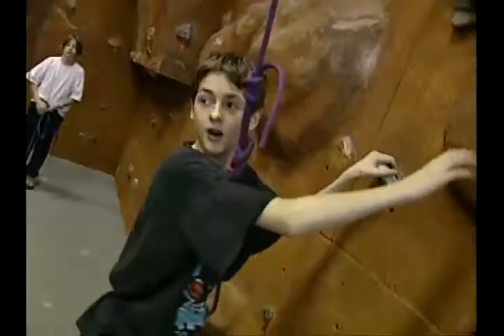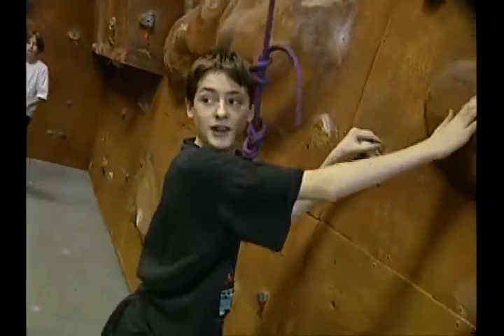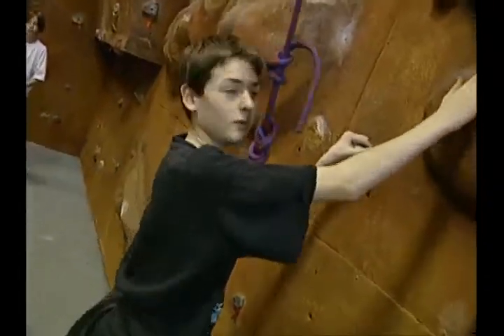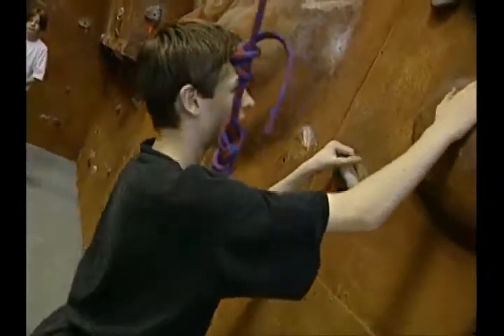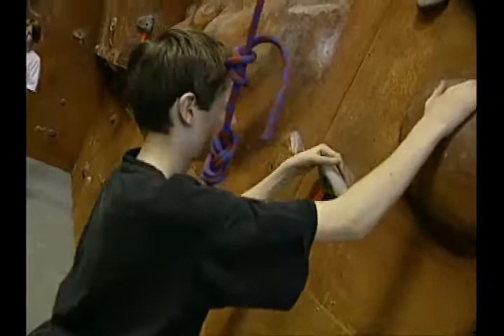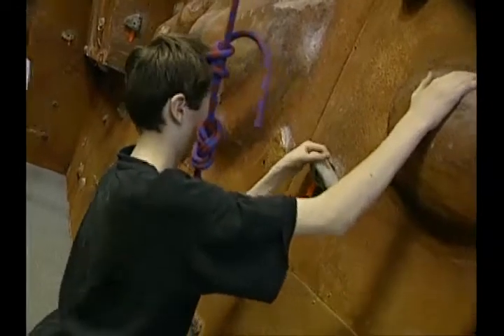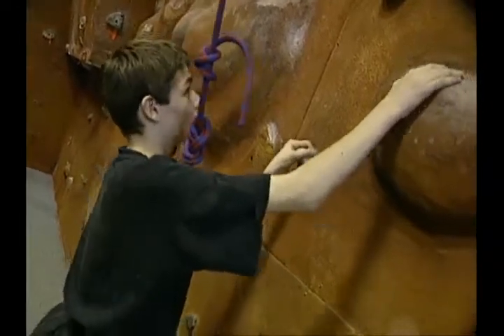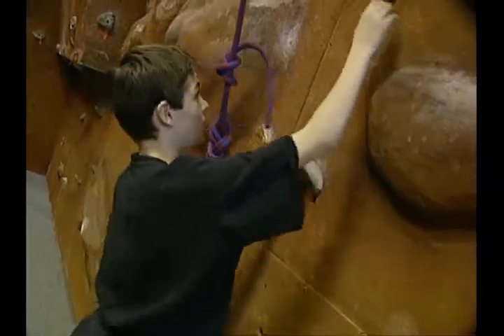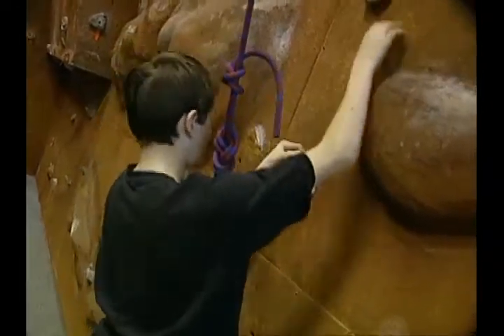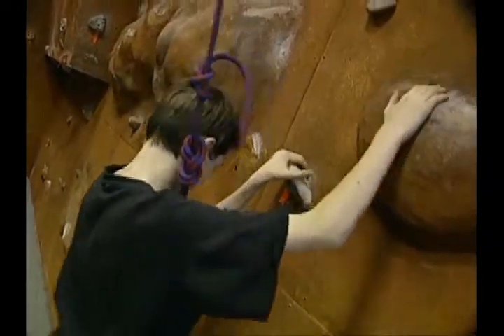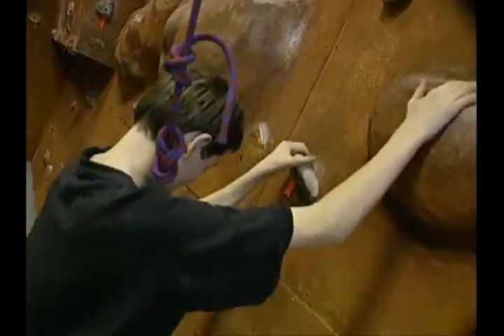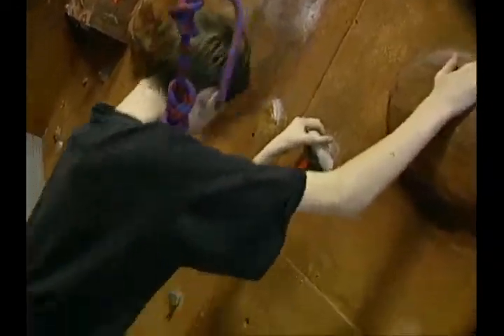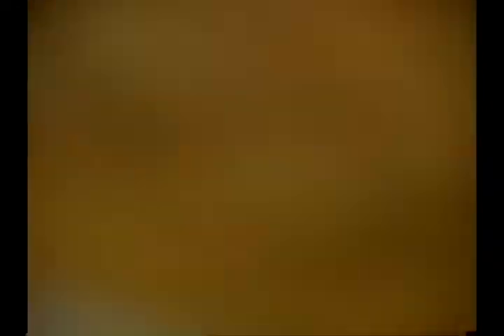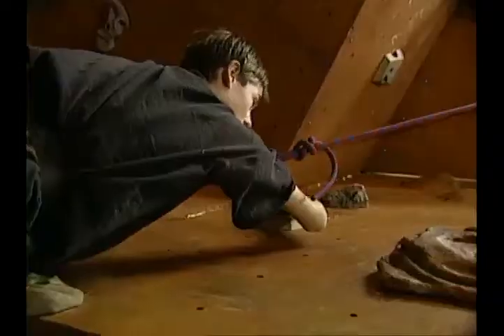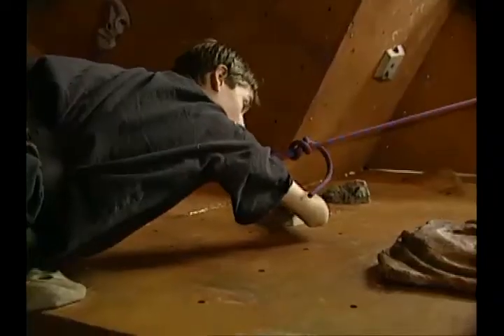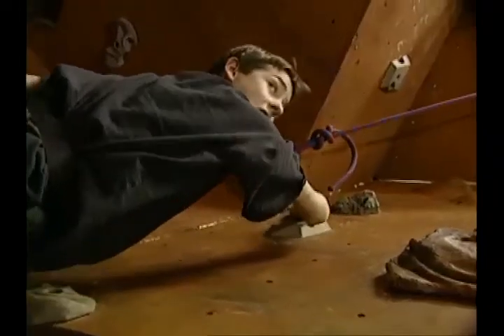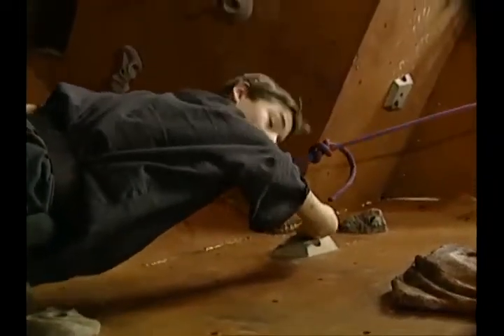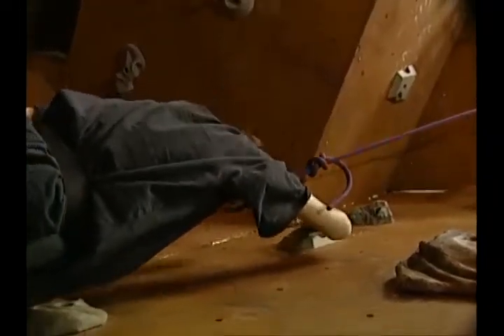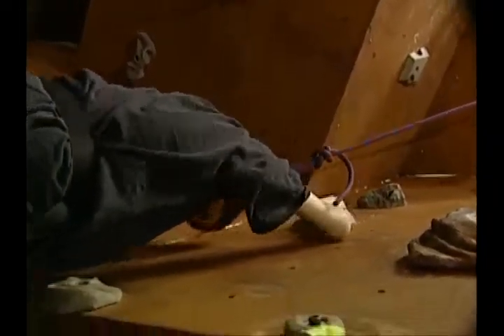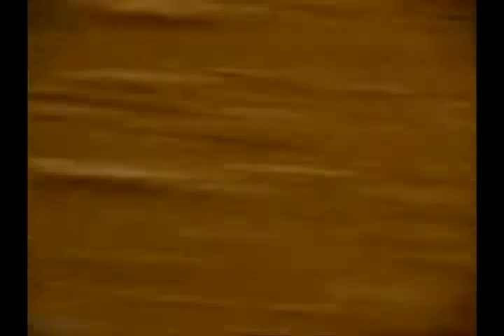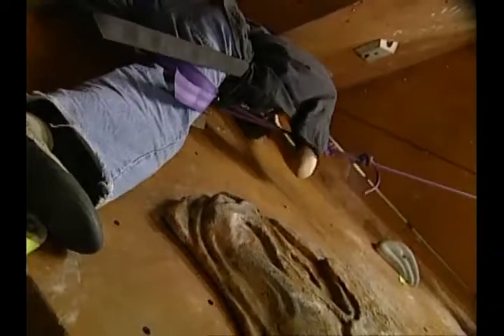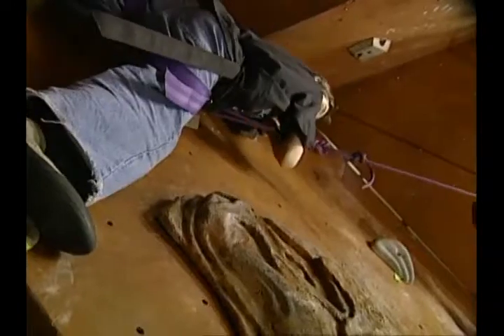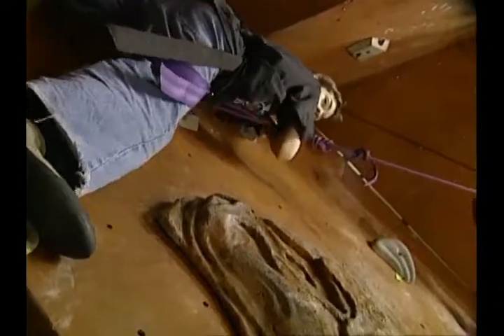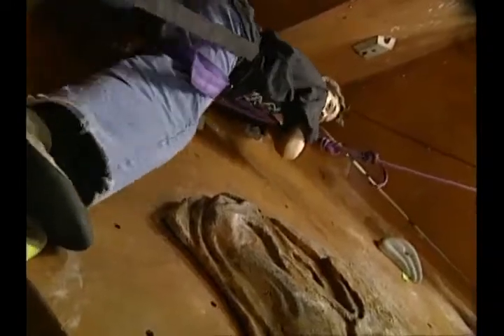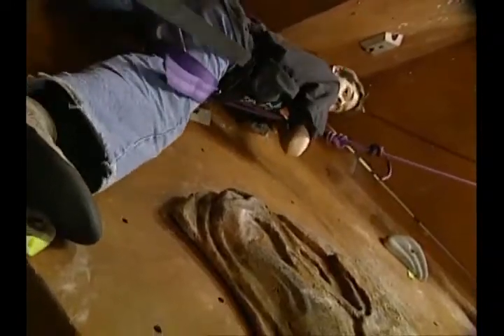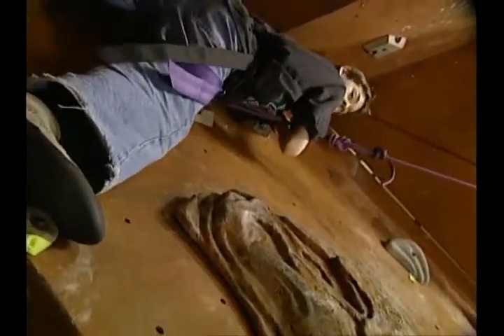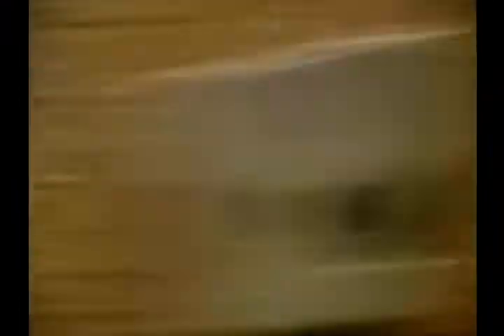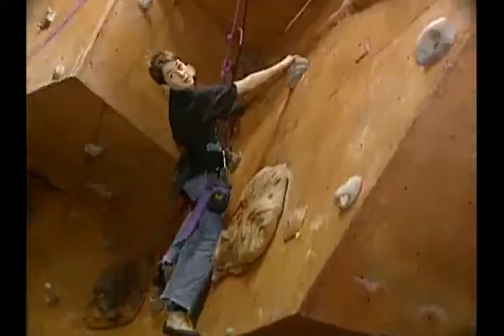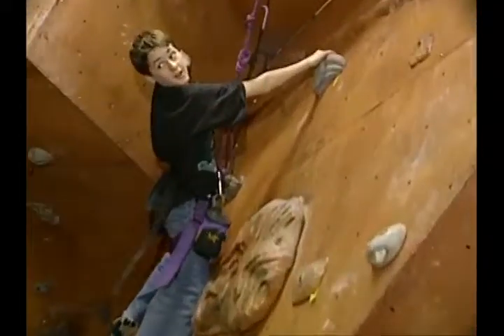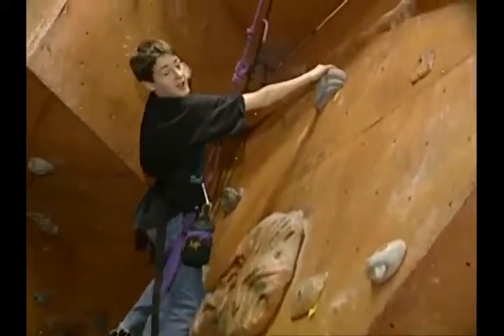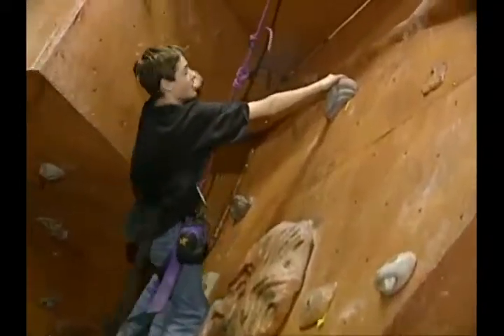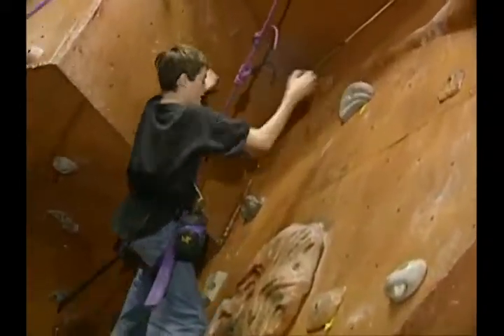Climbers and their belayers work together as a team. I'm belay, Coleman. Climbing, Coleman. Little bit more slack, Coleman. Is there one around me? I'm coming down, okay?